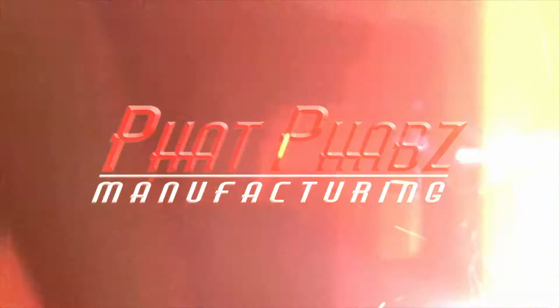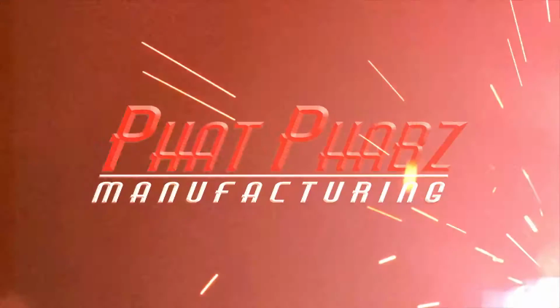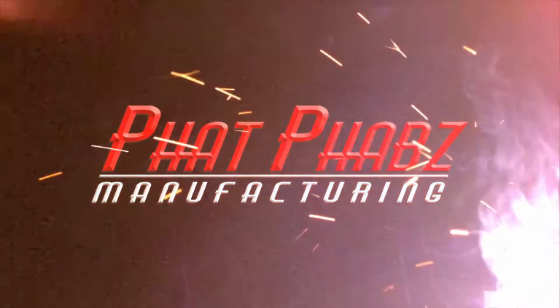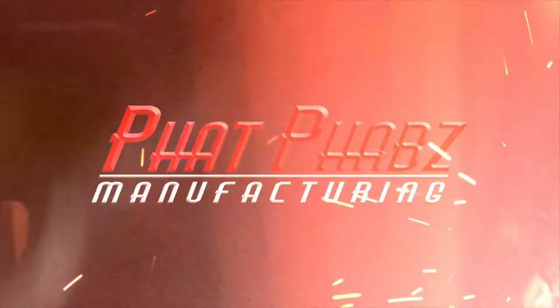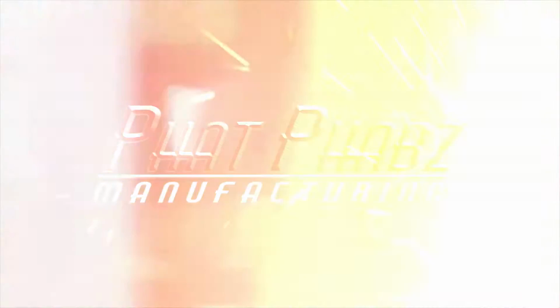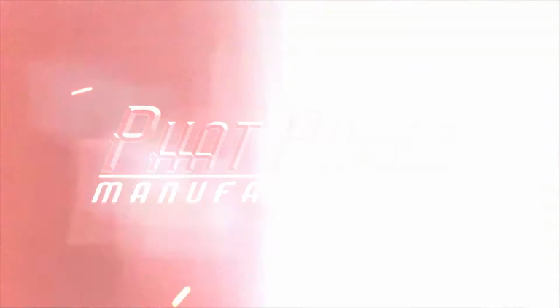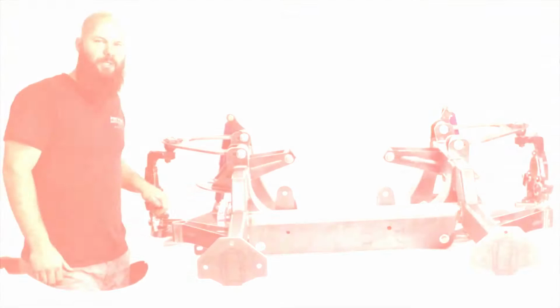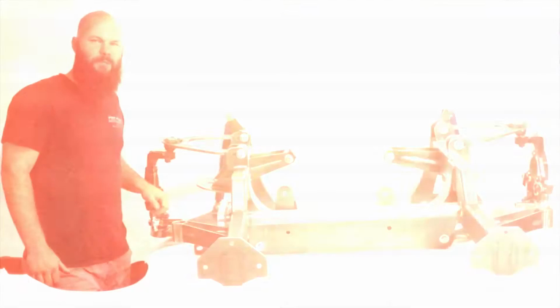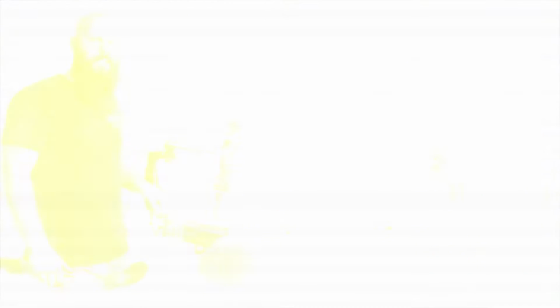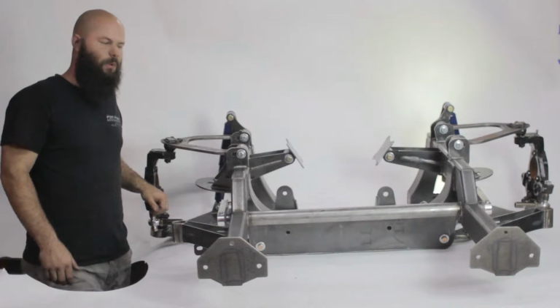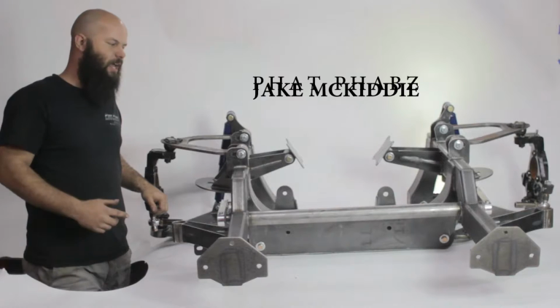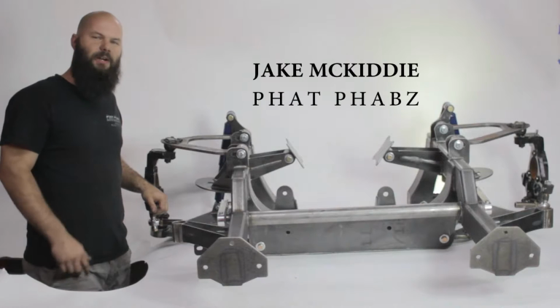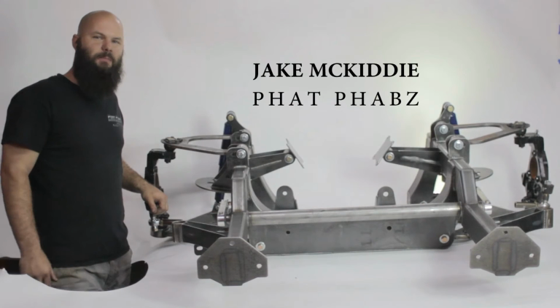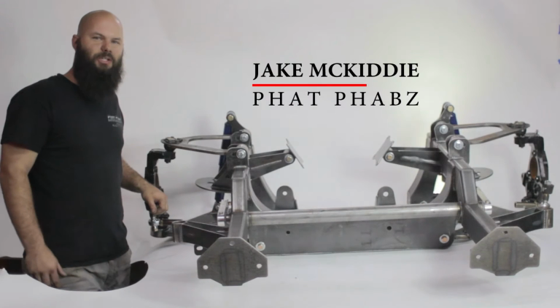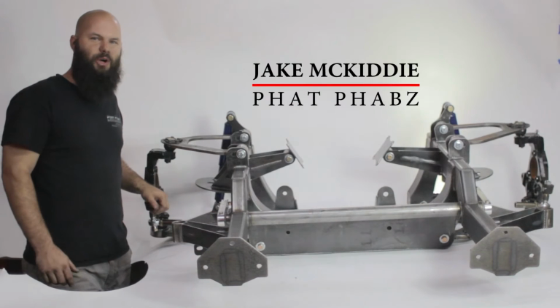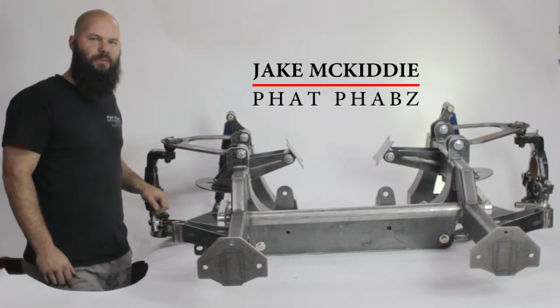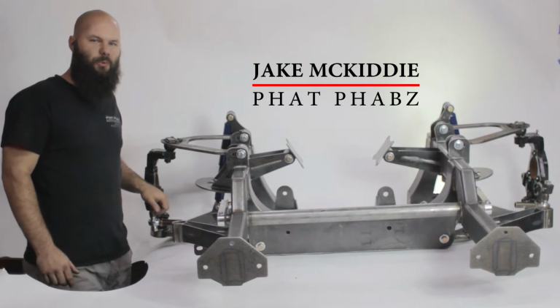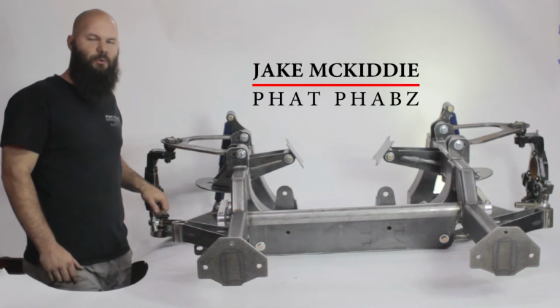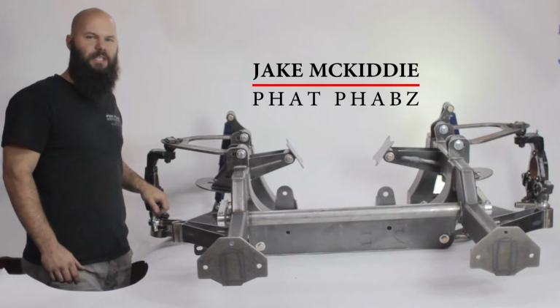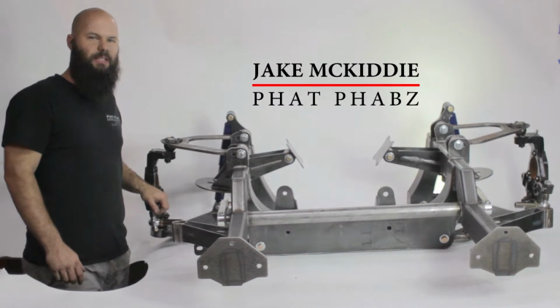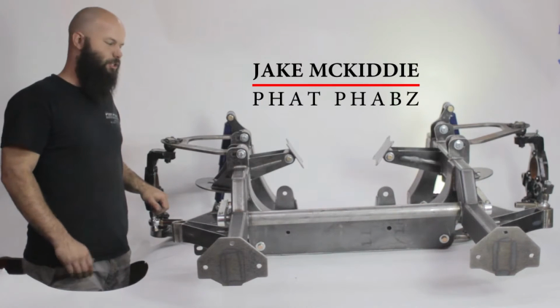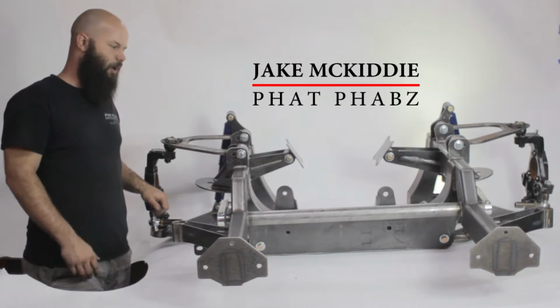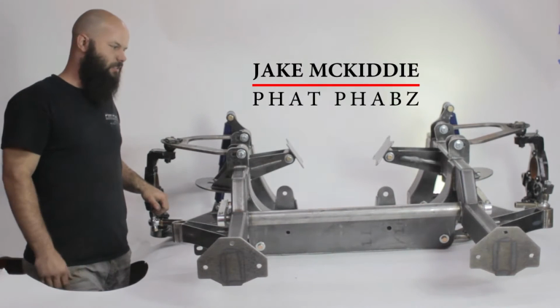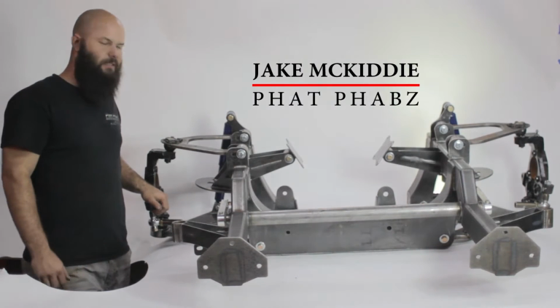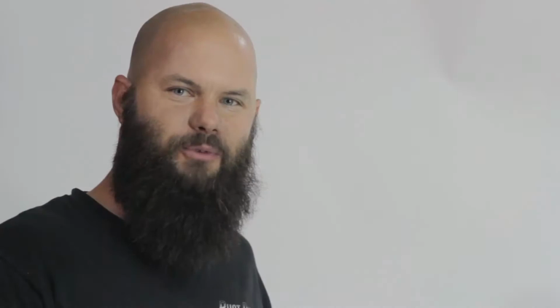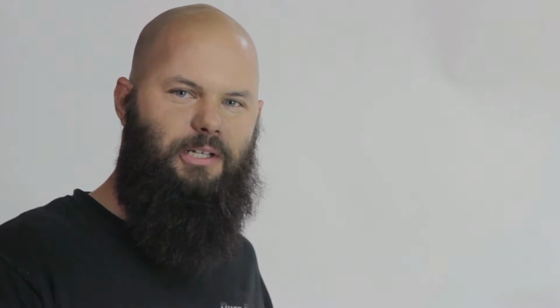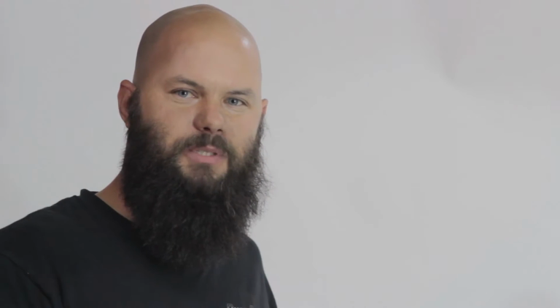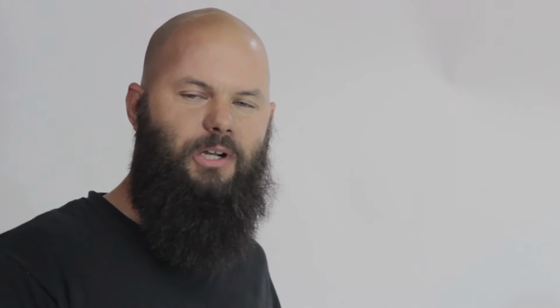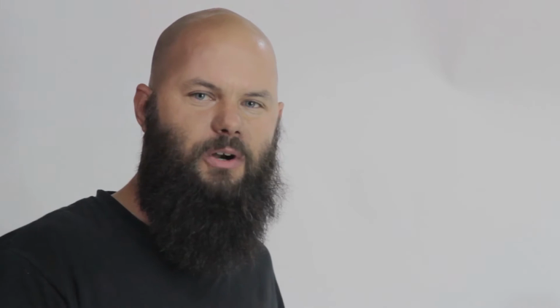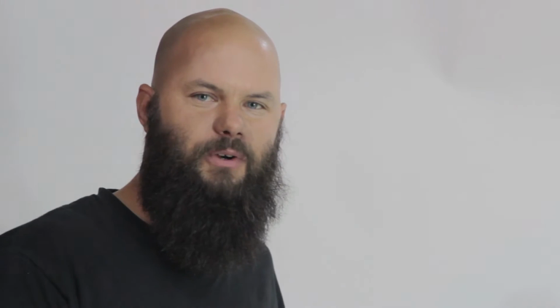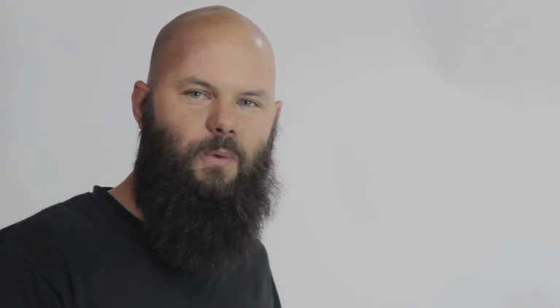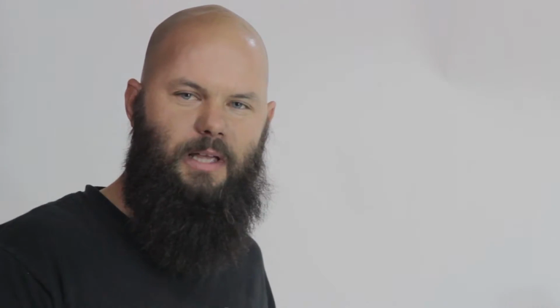I am Jake McKitty here at Fat Fabs in Oklahoma City. What we have here is a mocked up version of our 2014 to present front clips that we're going to start offering on the website.